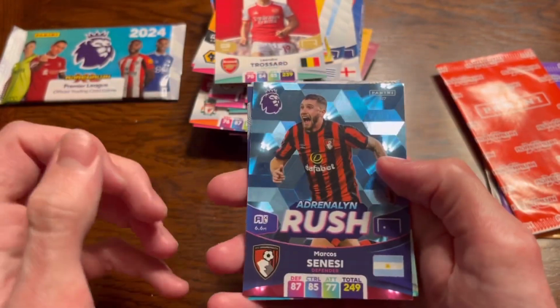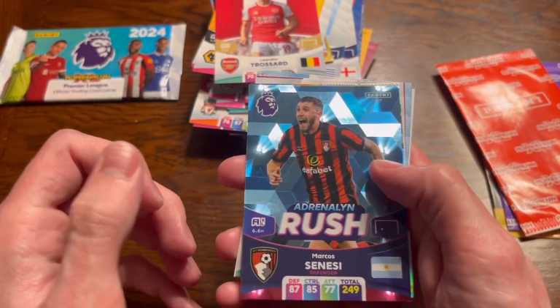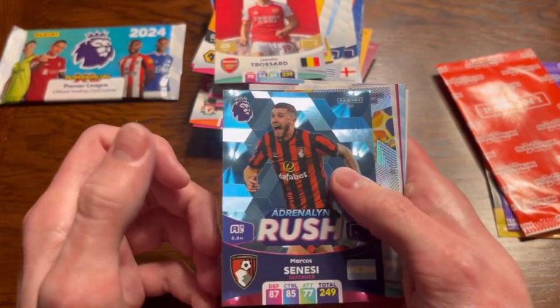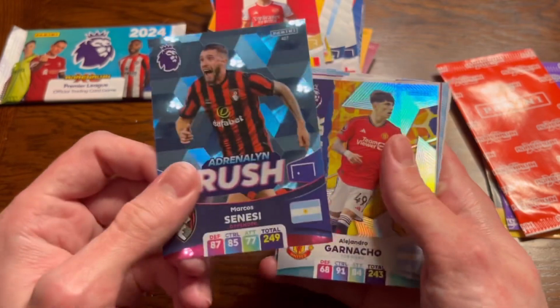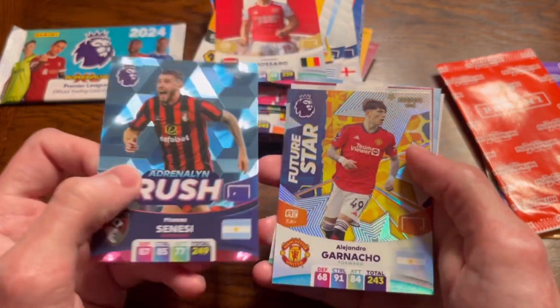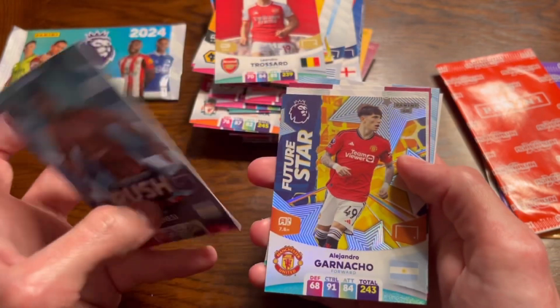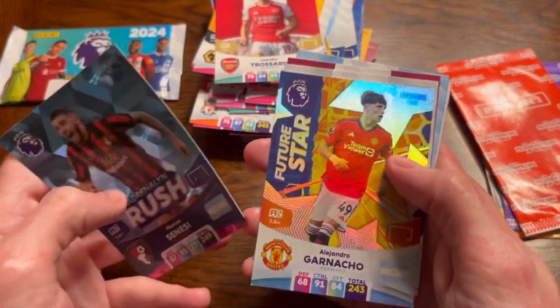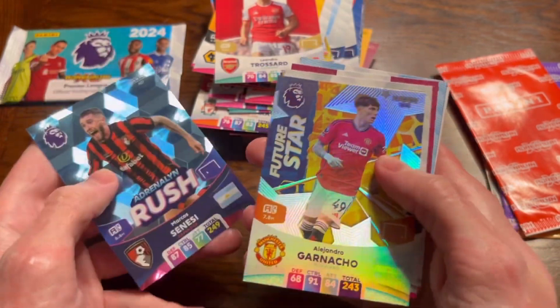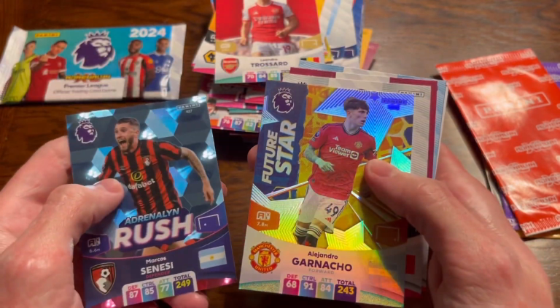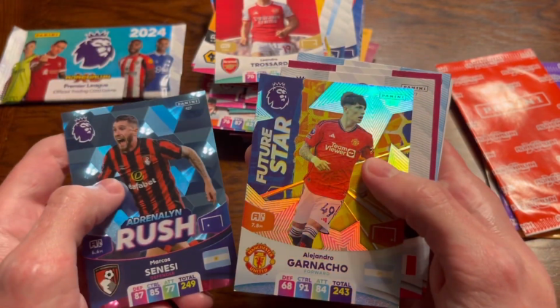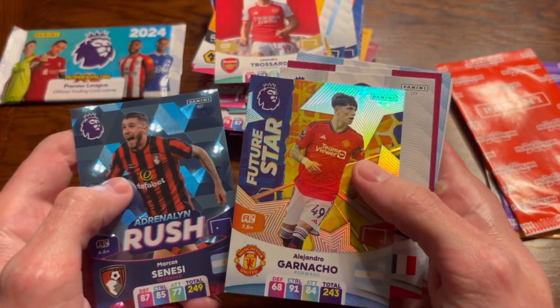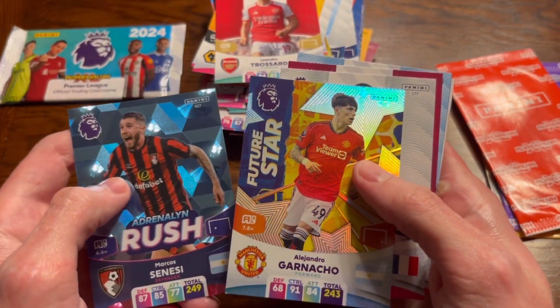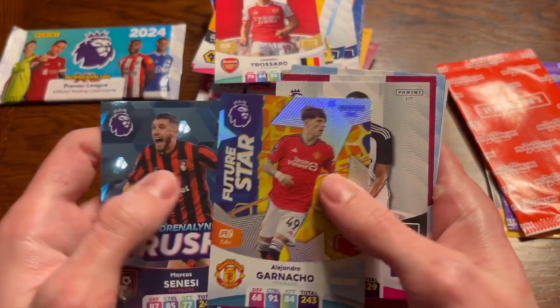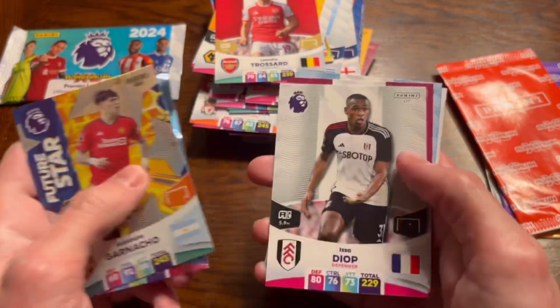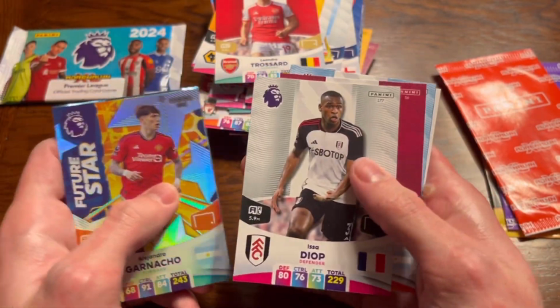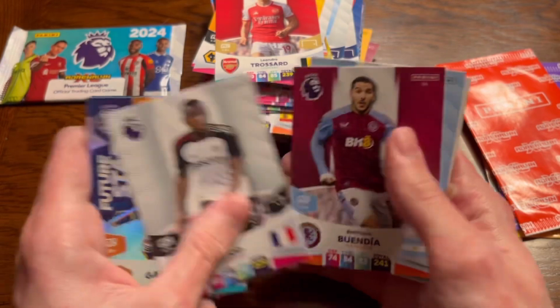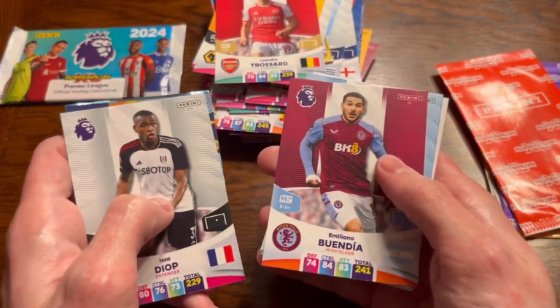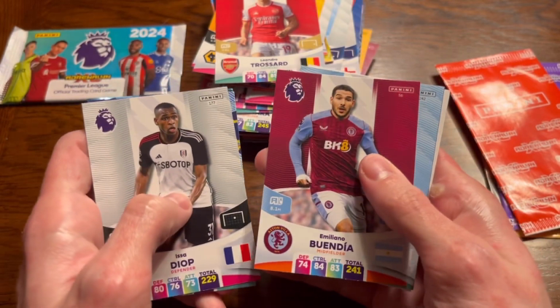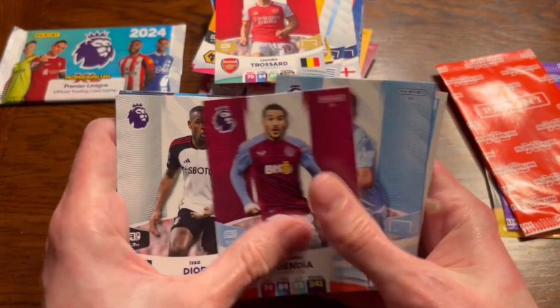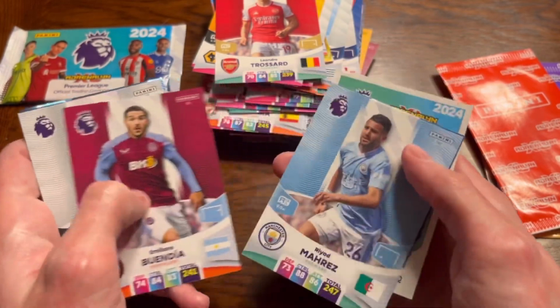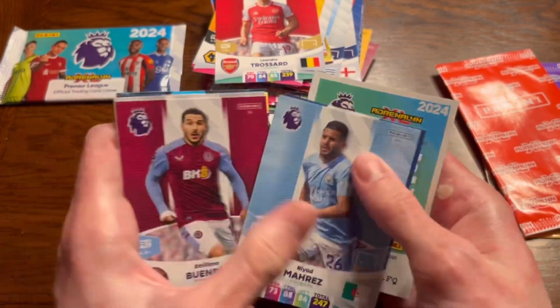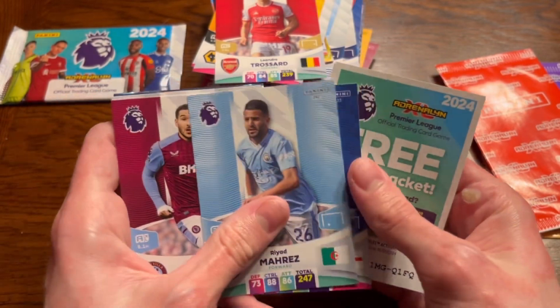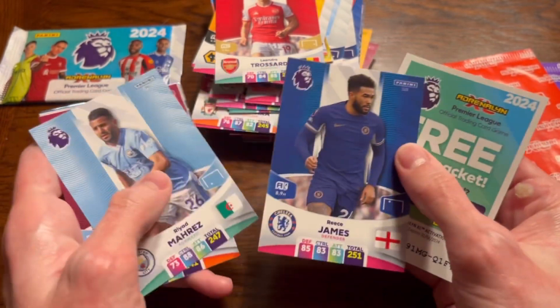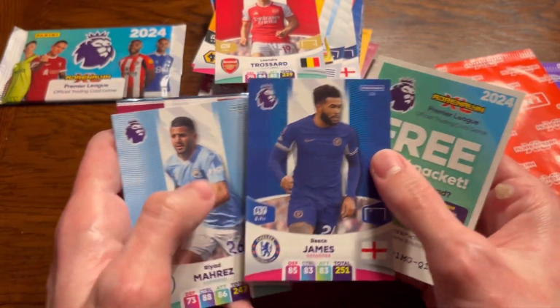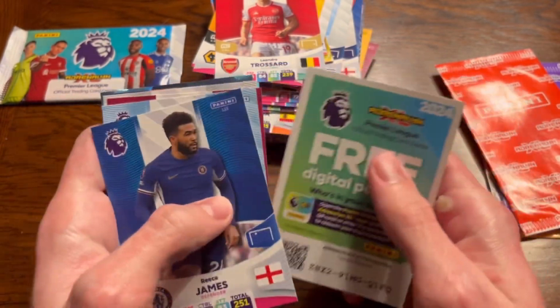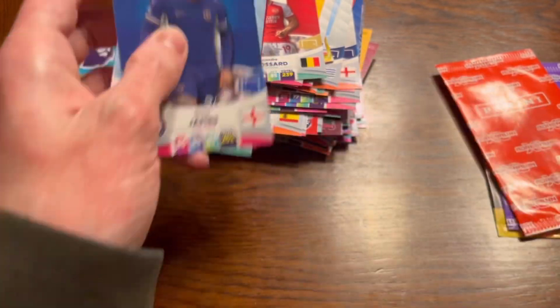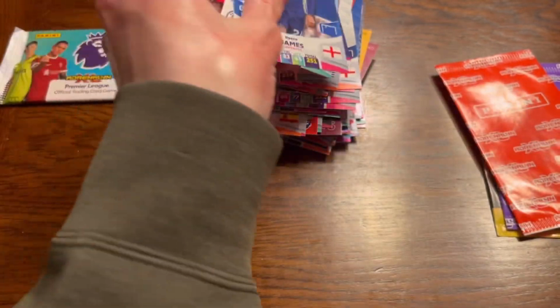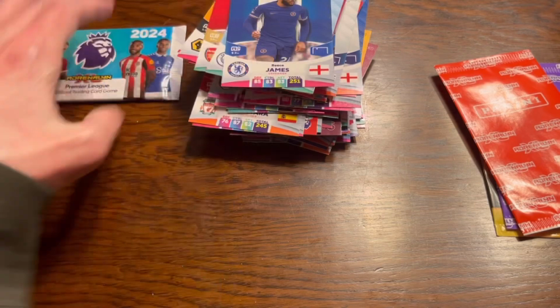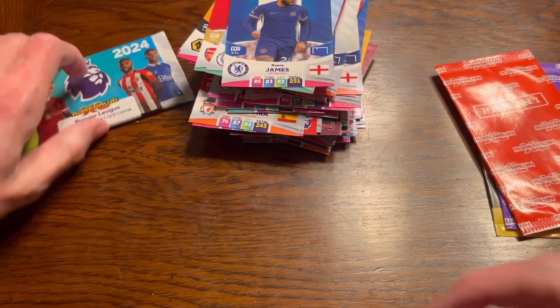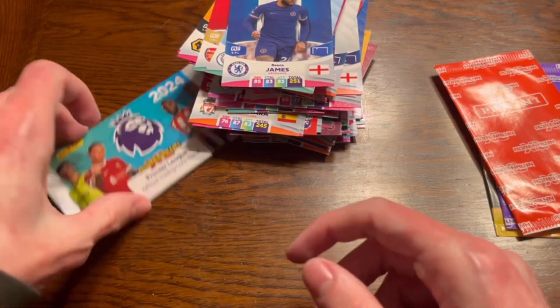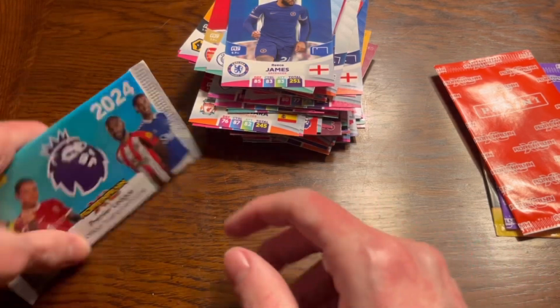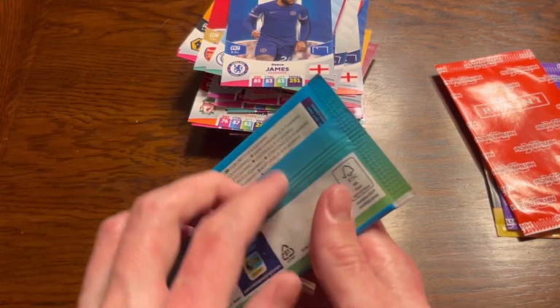Adrenaline Rush - Sanezi - I don't think I have many Adrenaline Rushes. Same with Future Stars there, Garnacho there - pretty awesome. Issa Diop, Buendia, Riyad Mahrez, and Reece James of Chelsea, which brings us to the last normal pack of the opening.